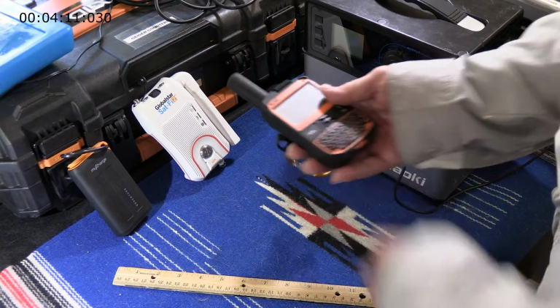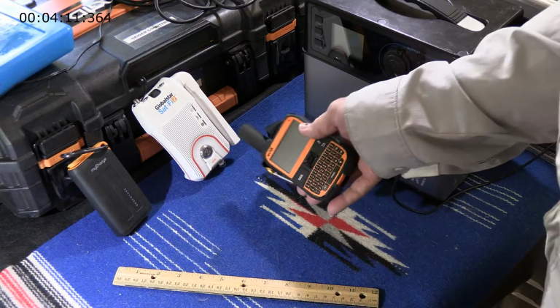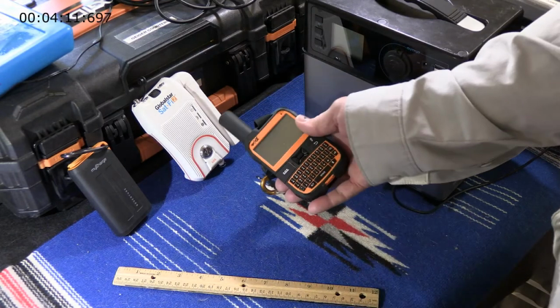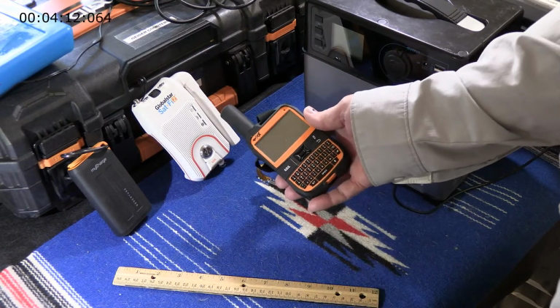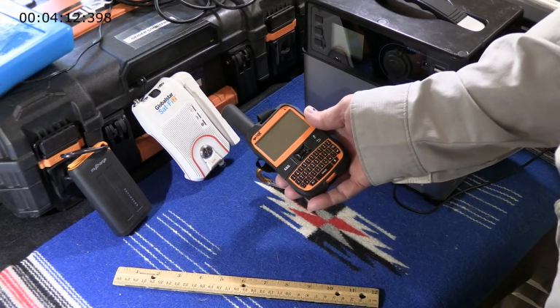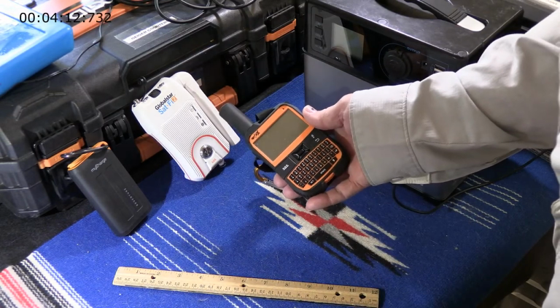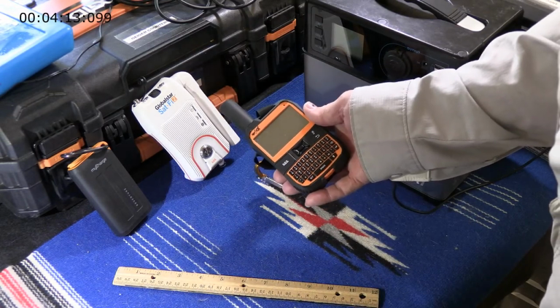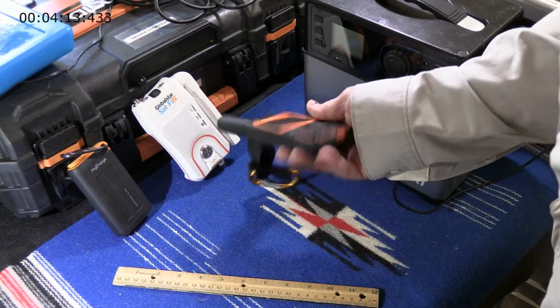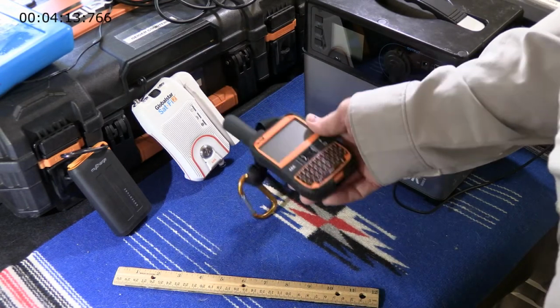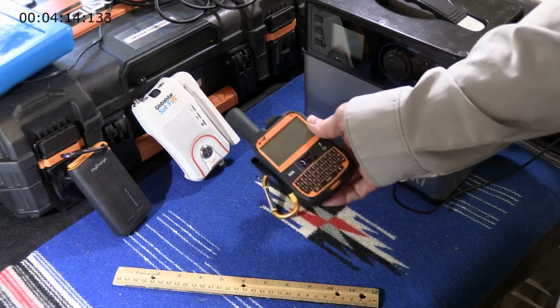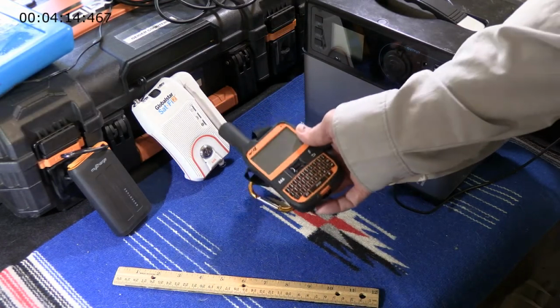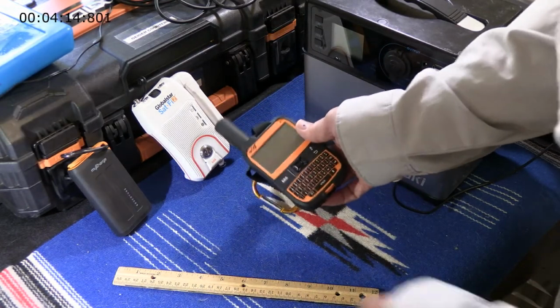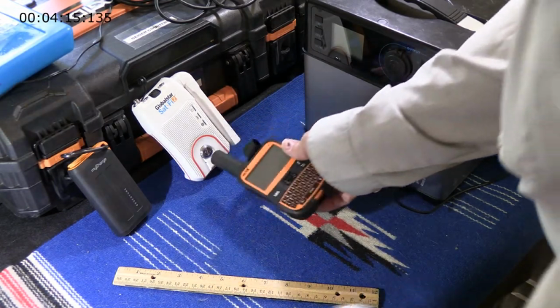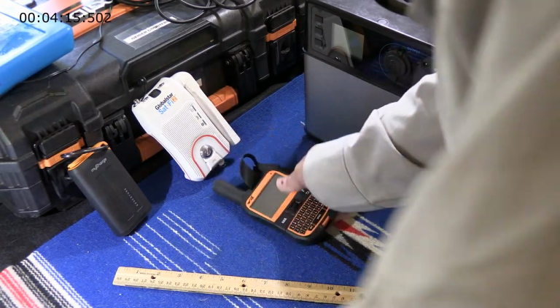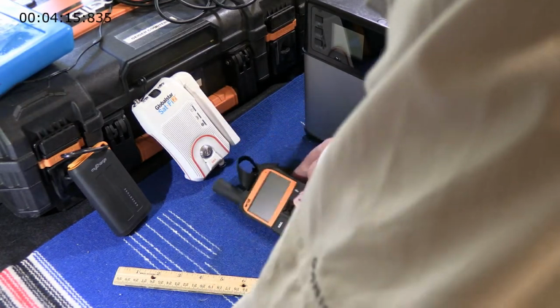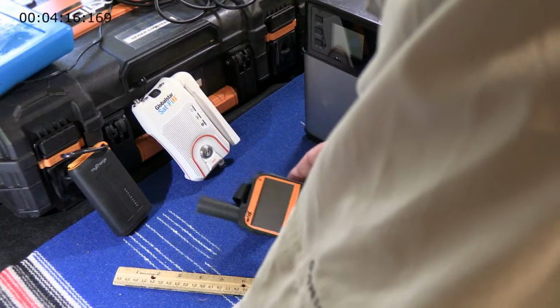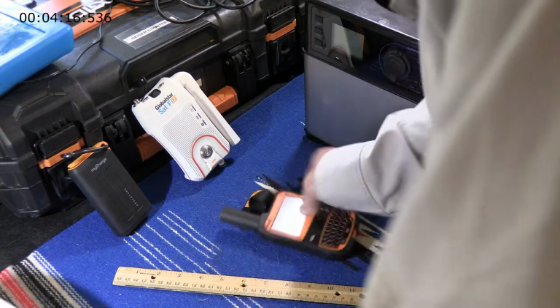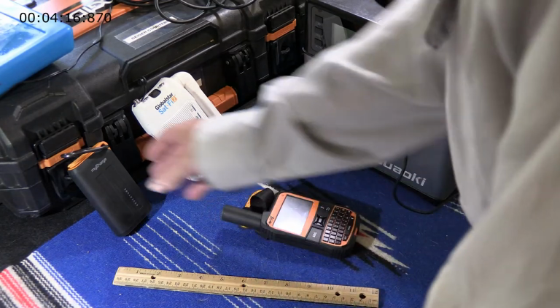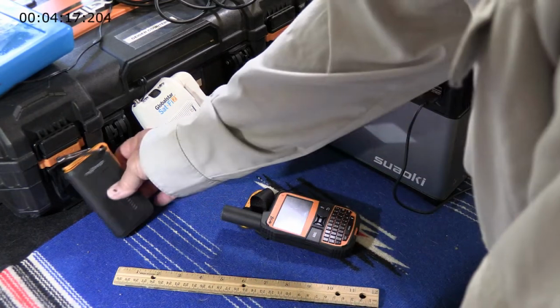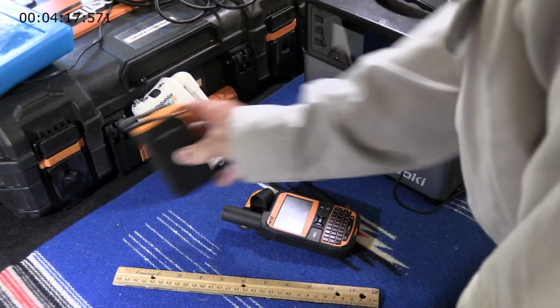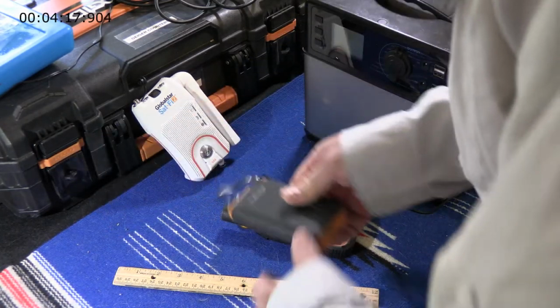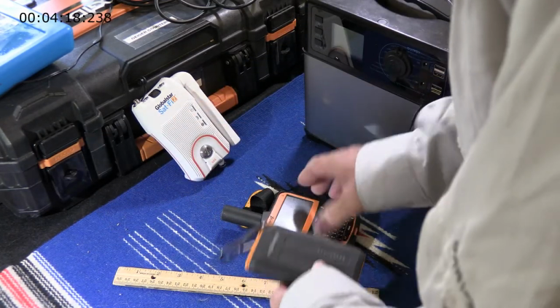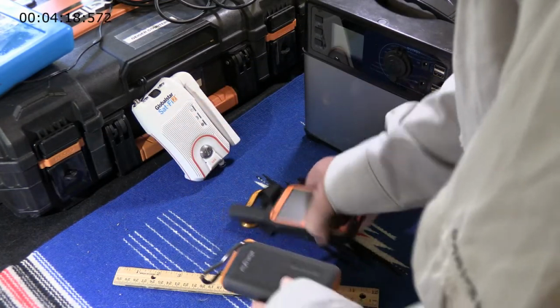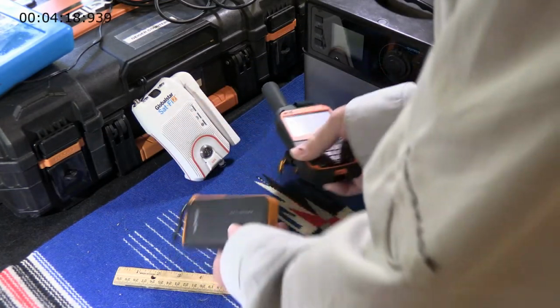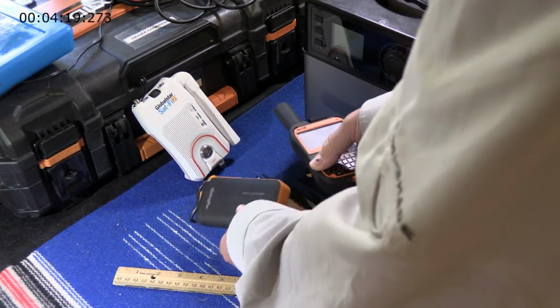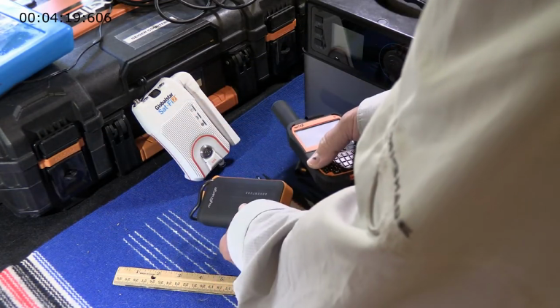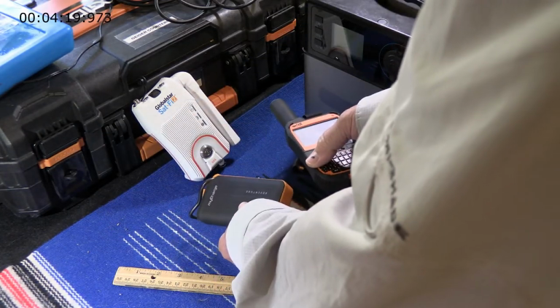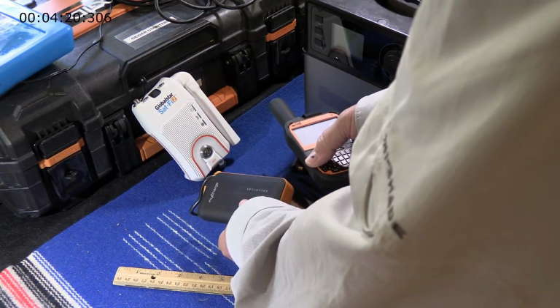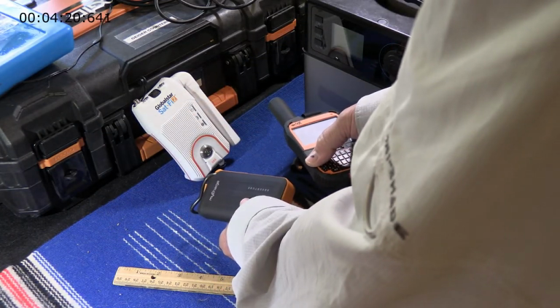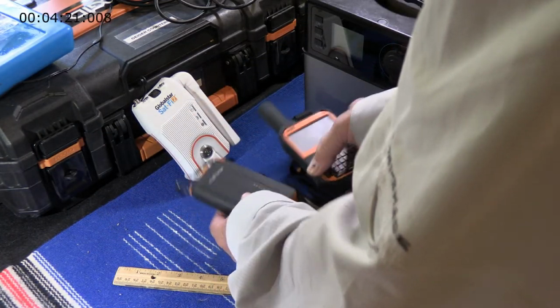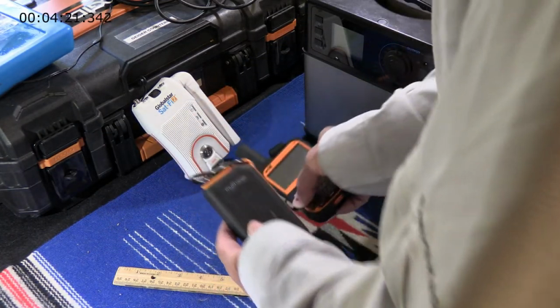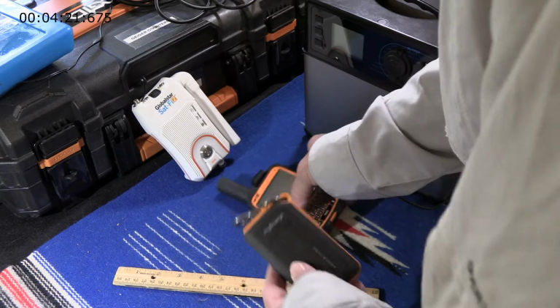The Spot X doesn't suffer from any kind of charging problems. You can just use a battery pack like this and a USB cable and you're fine.